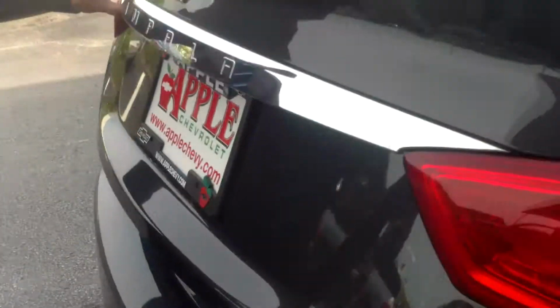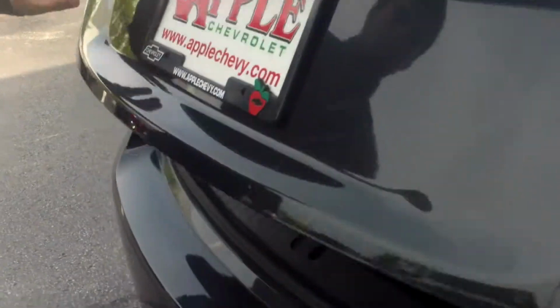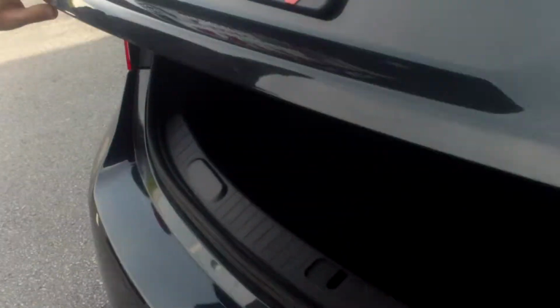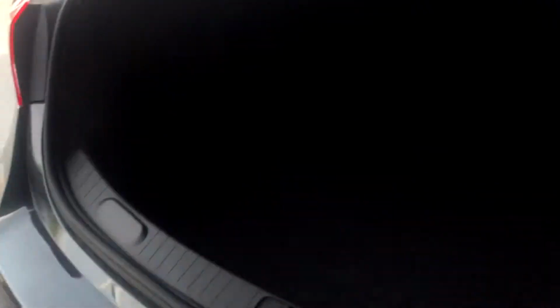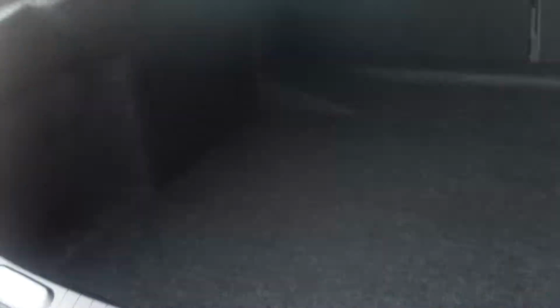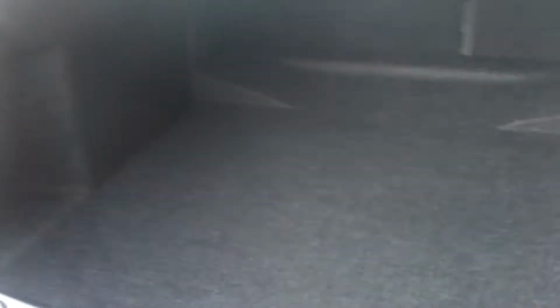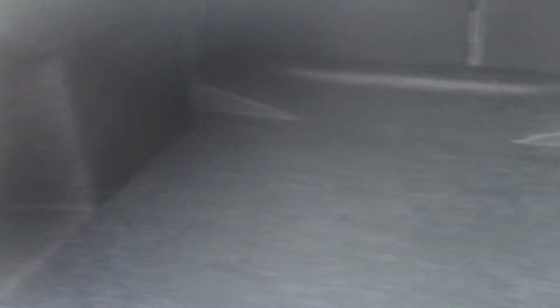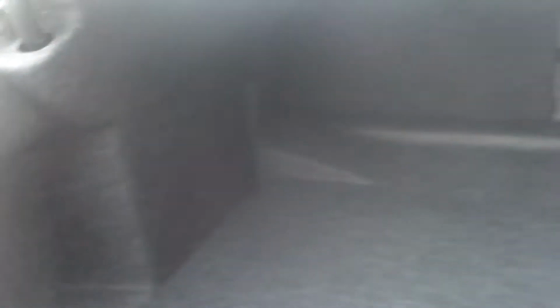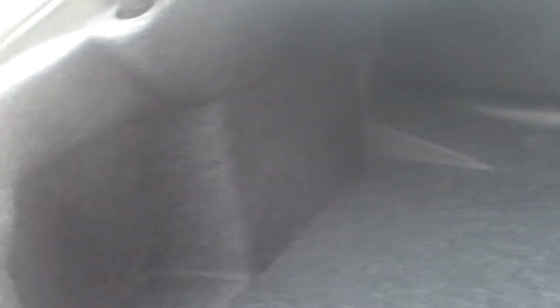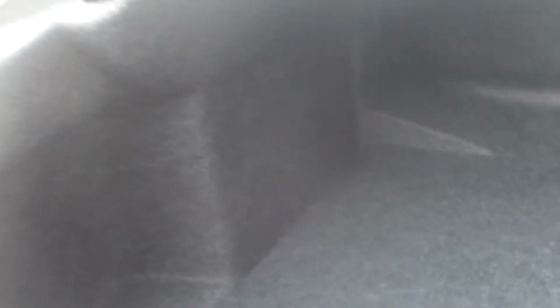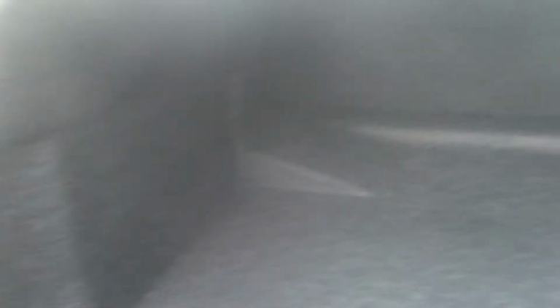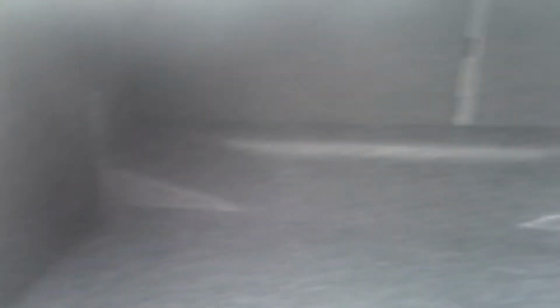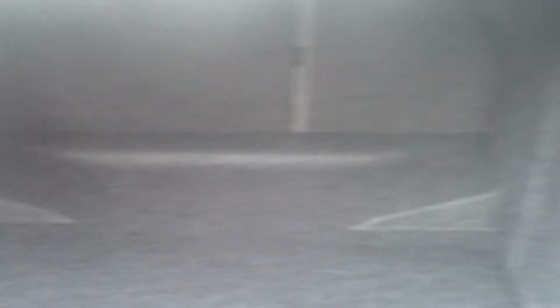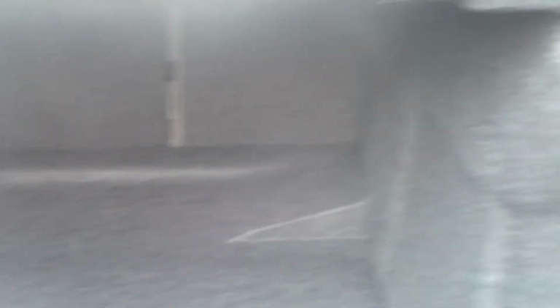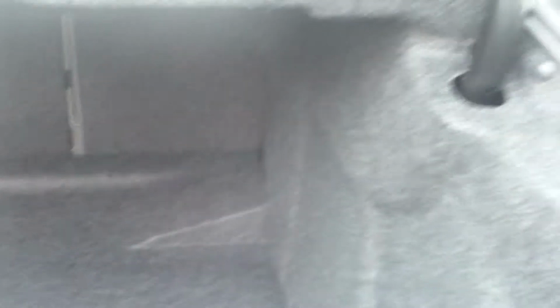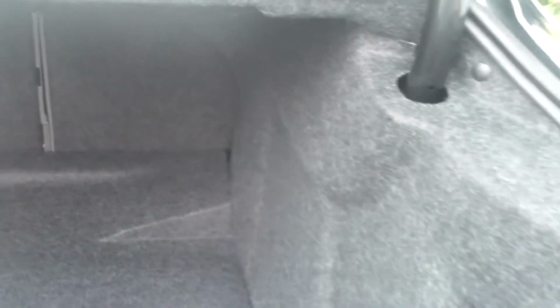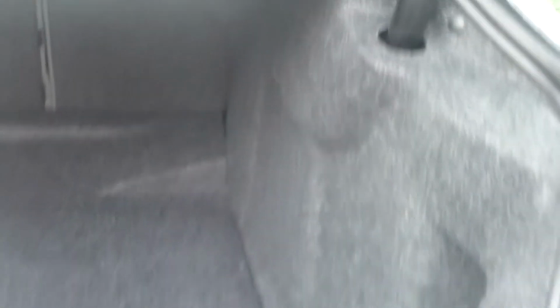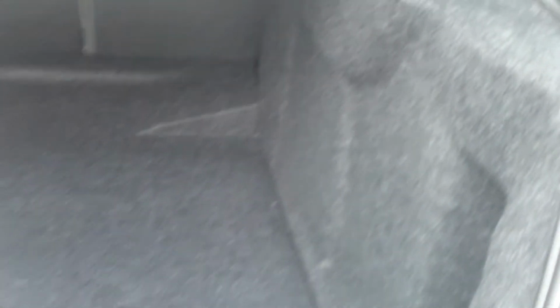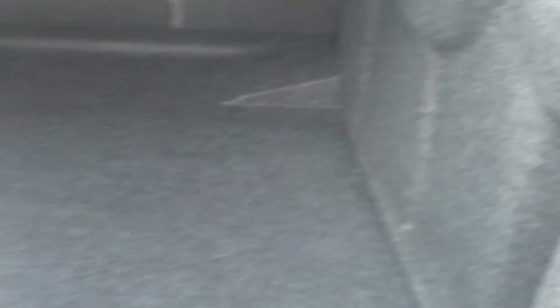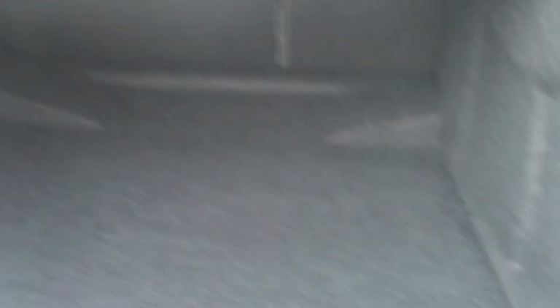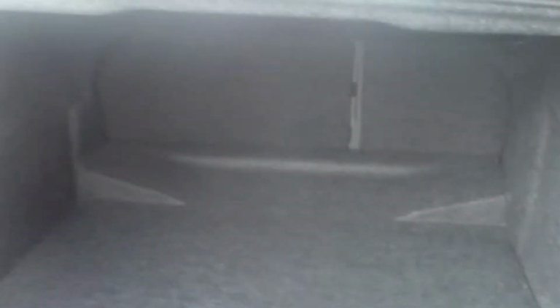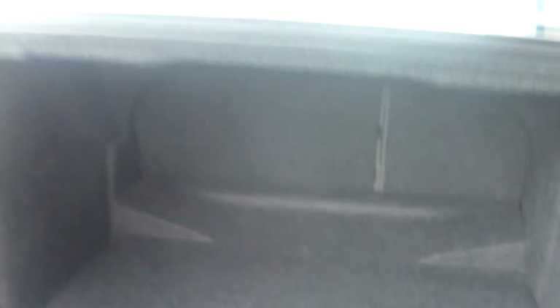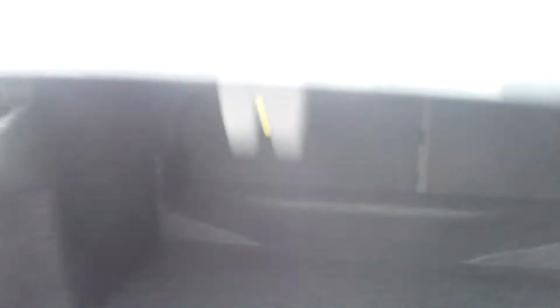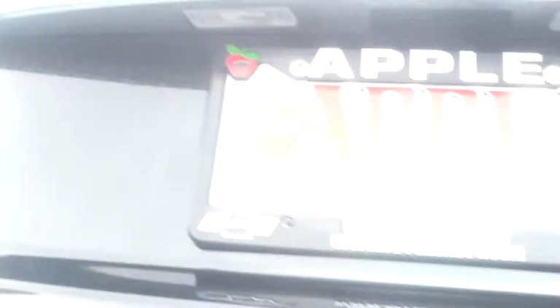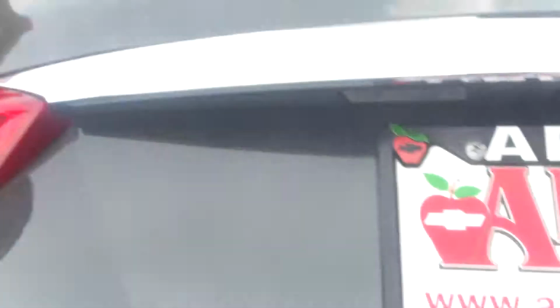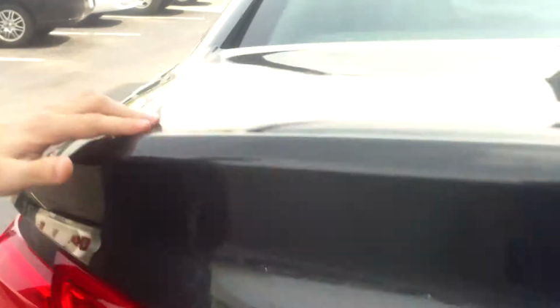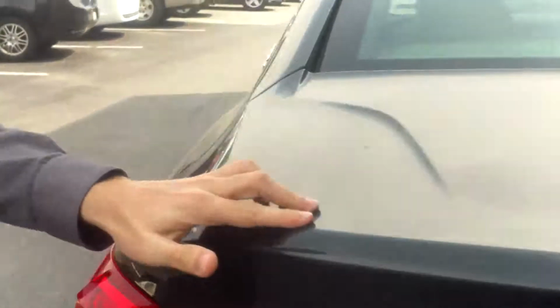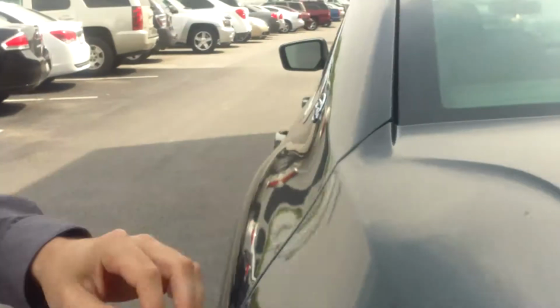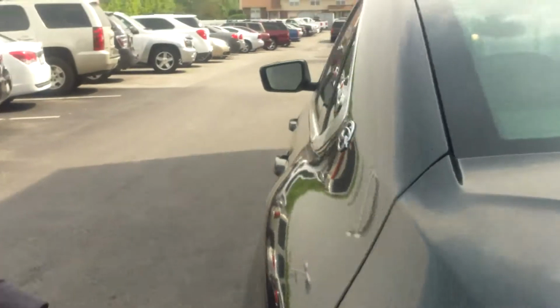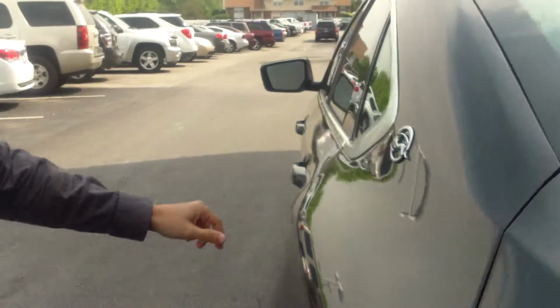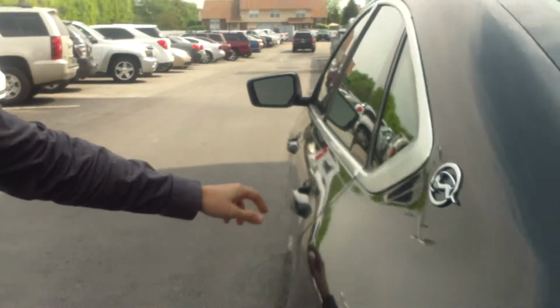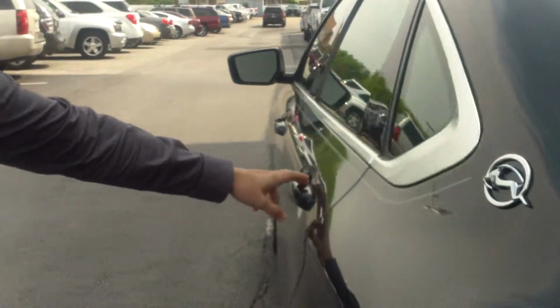To open the trunk, there's a little button on the key fob. Open it up, it's really big inside. The rear seats do fold down as well if you need to stick any big, oversized items in there.